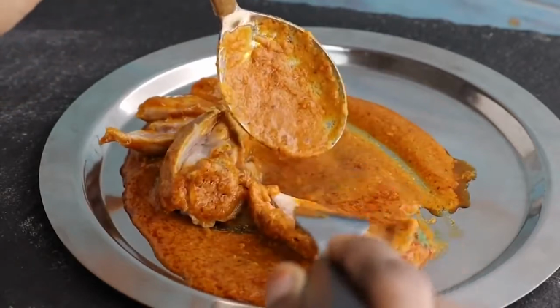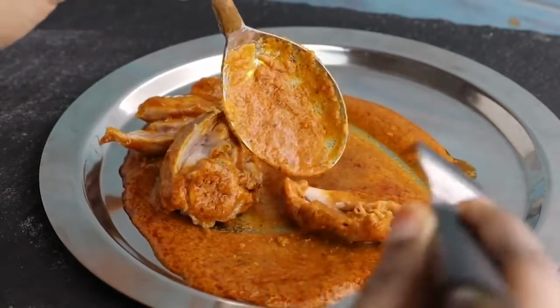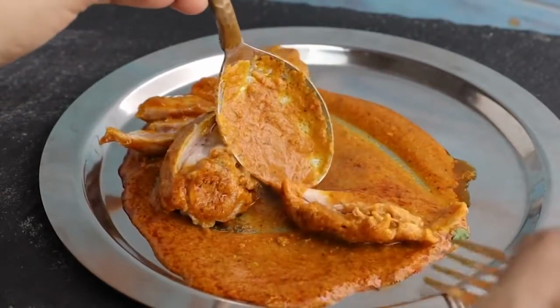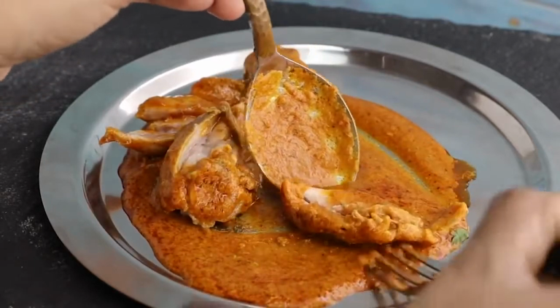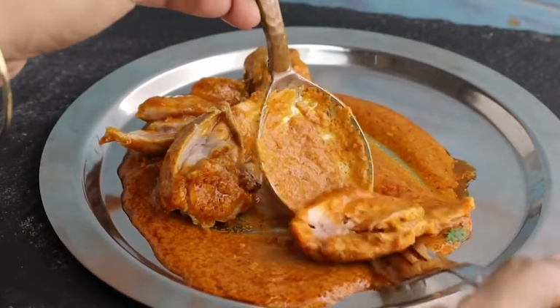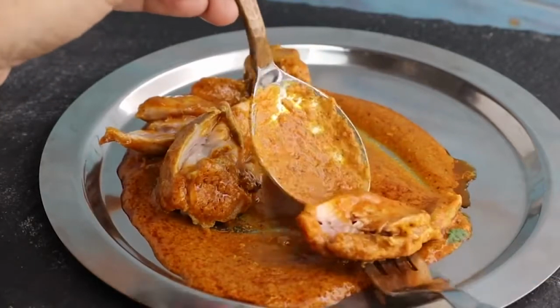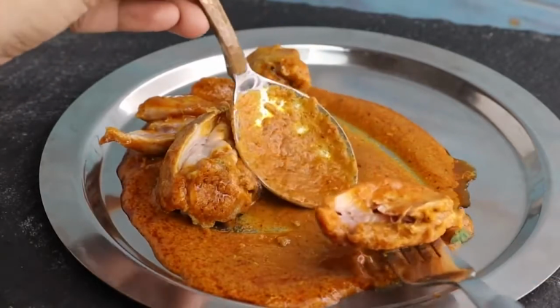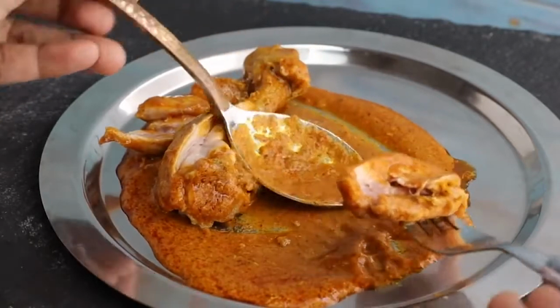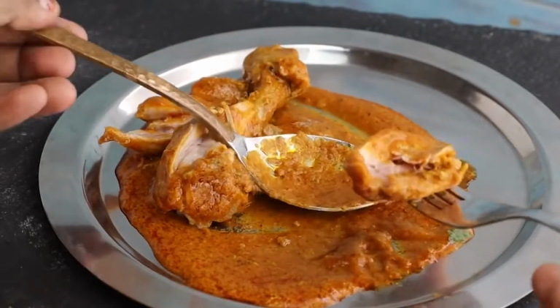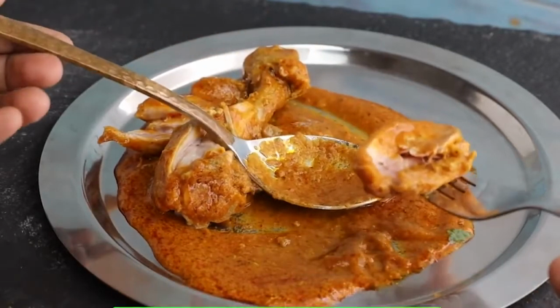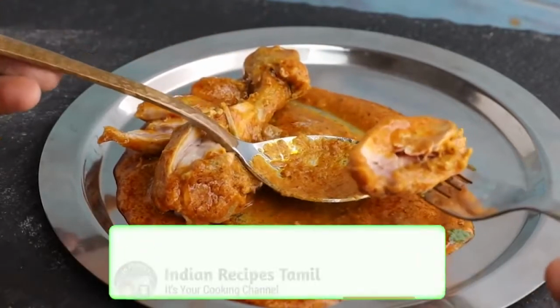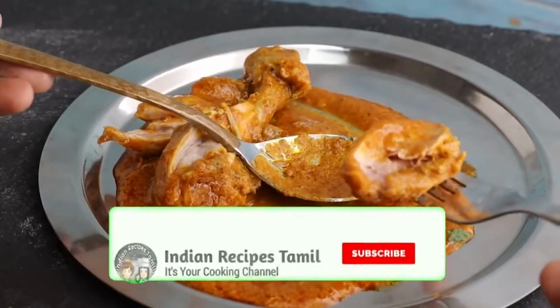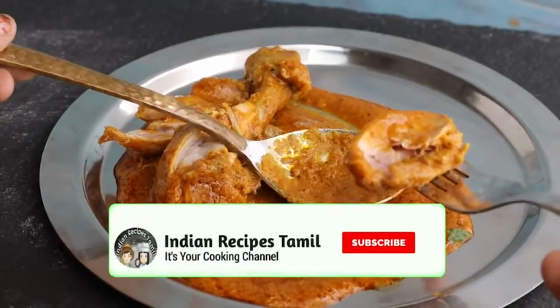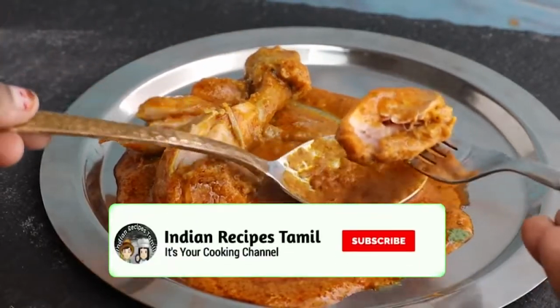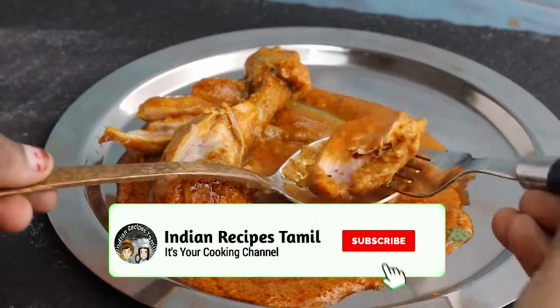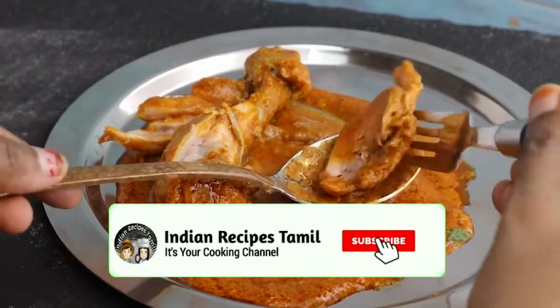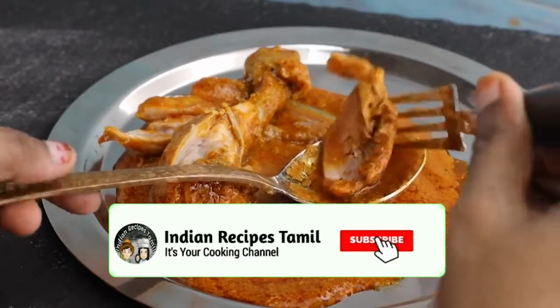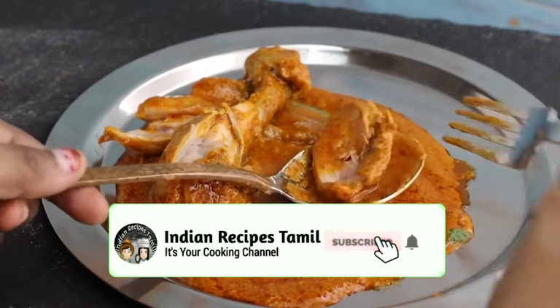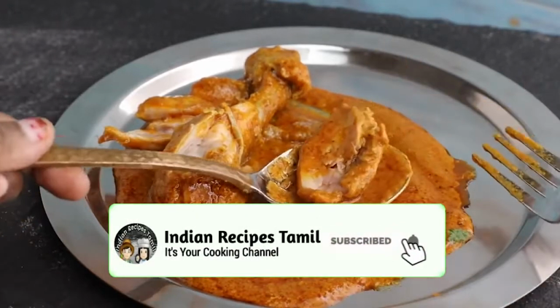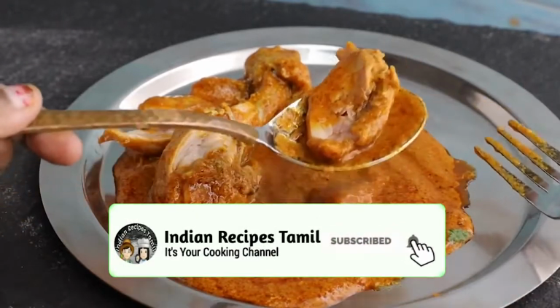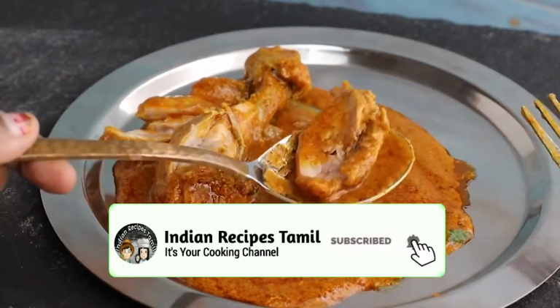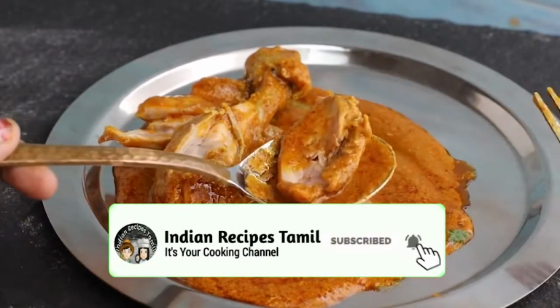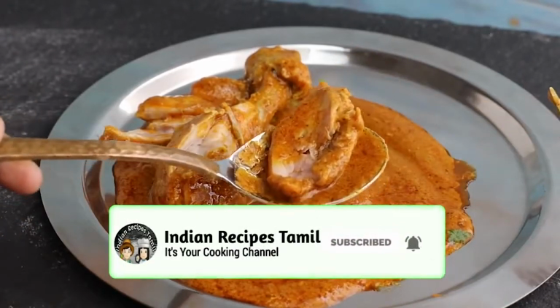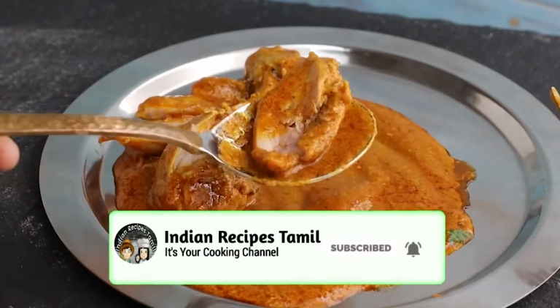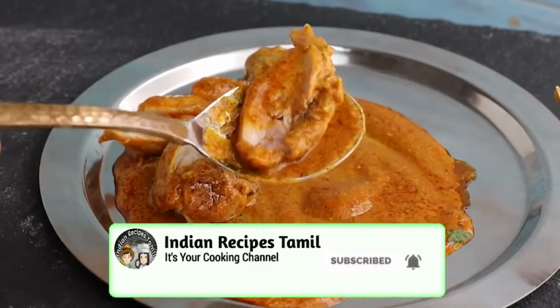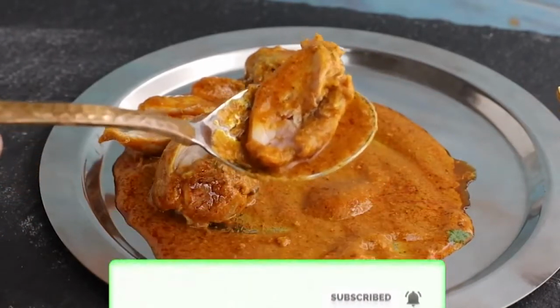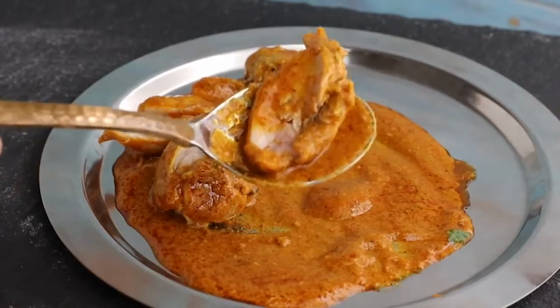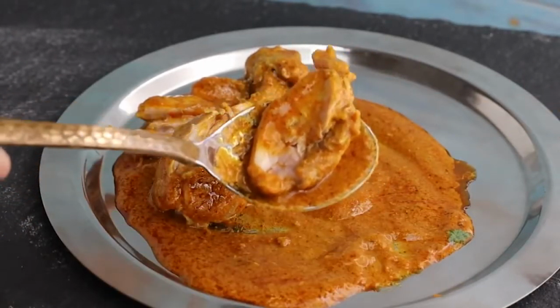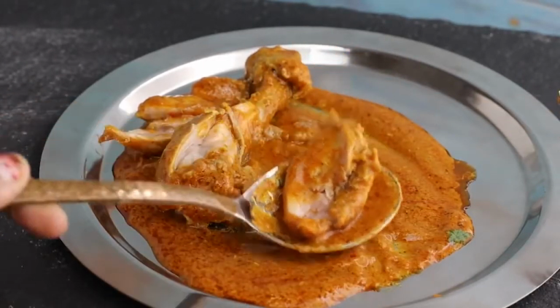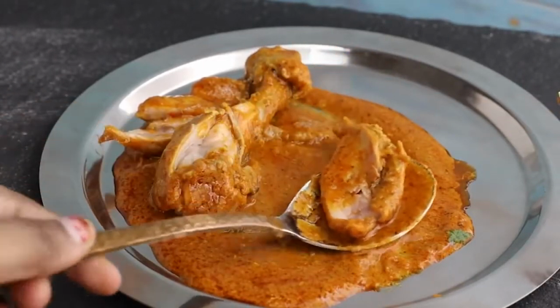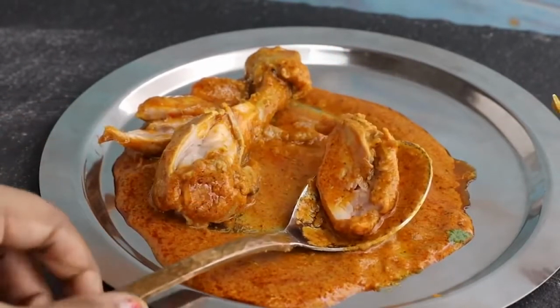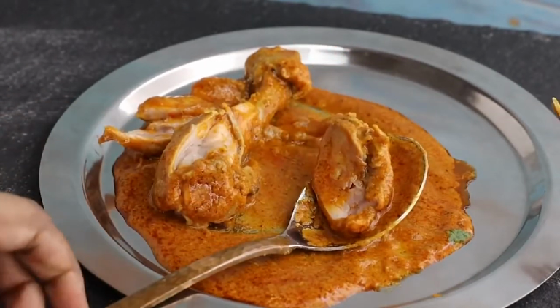You can serve this with chapathi, dough, saadham, idli, etc. Let's see how this easy and tasty chicken gravy is made.